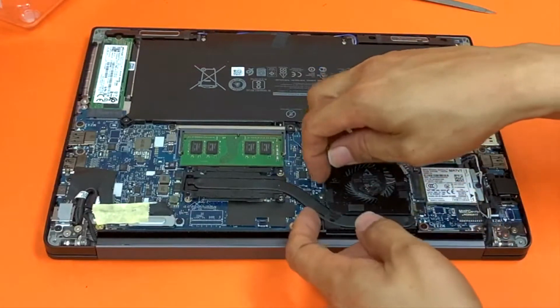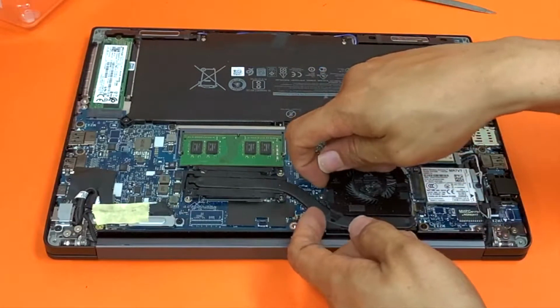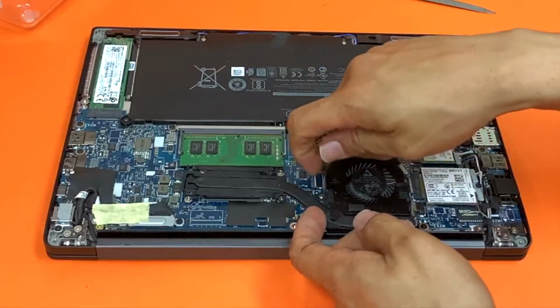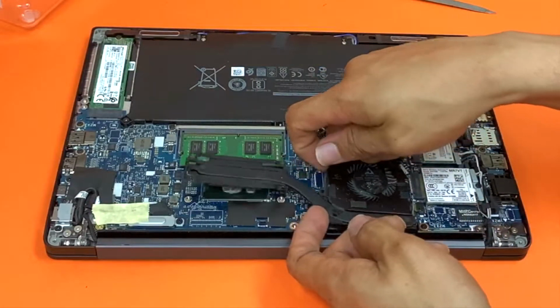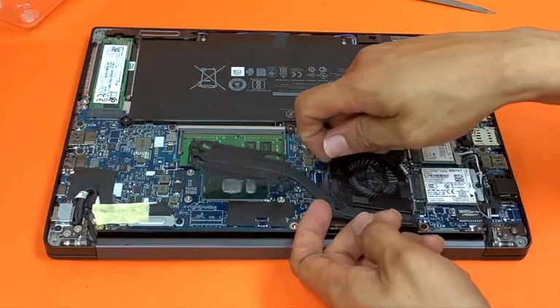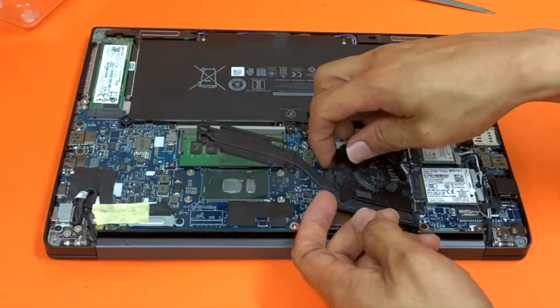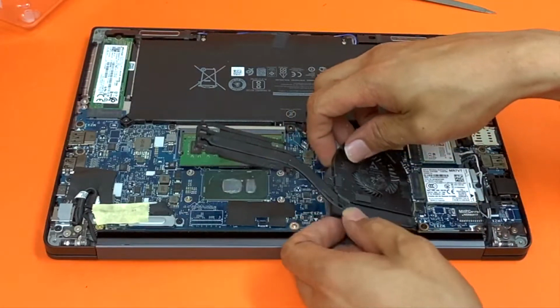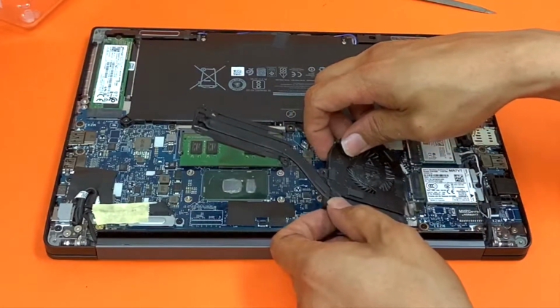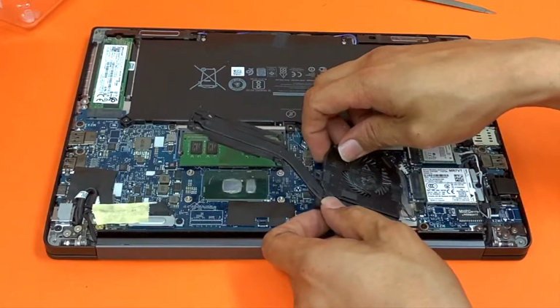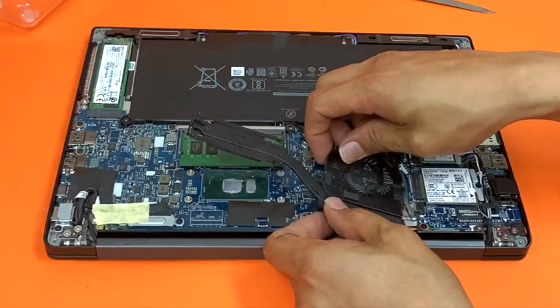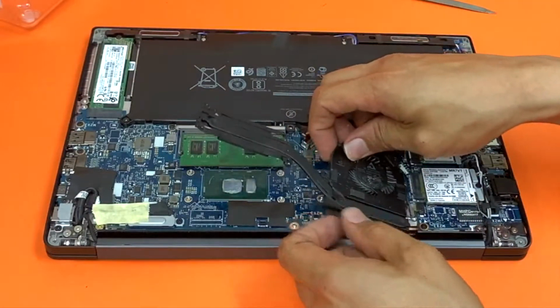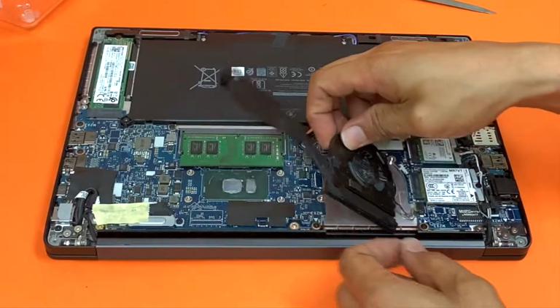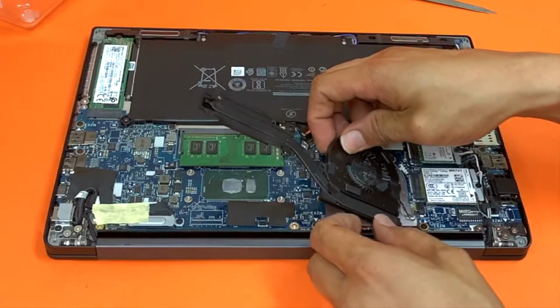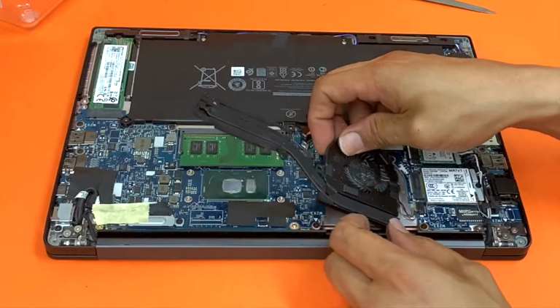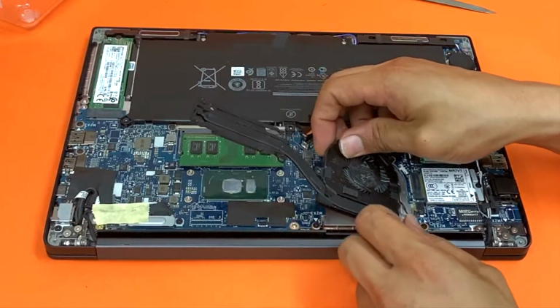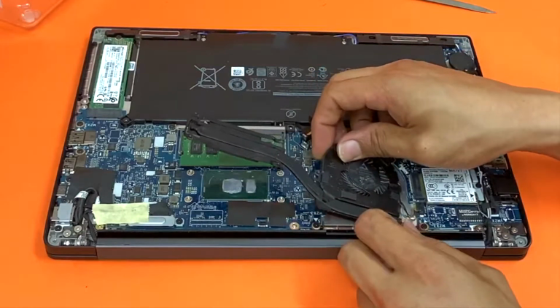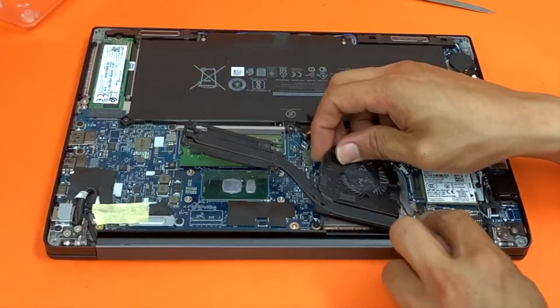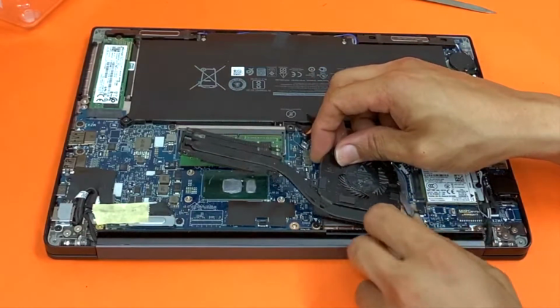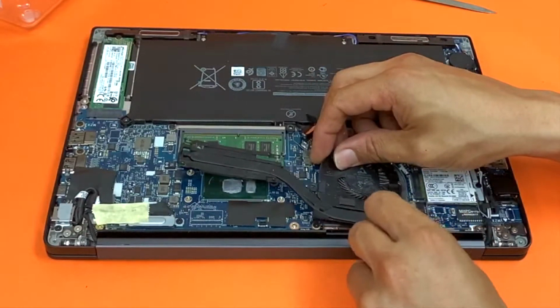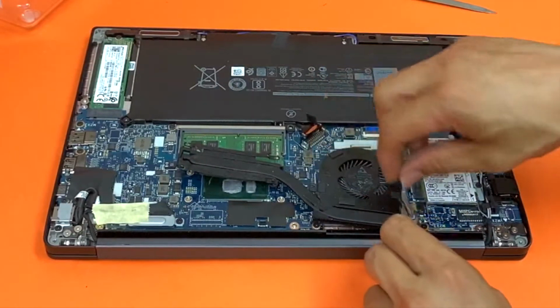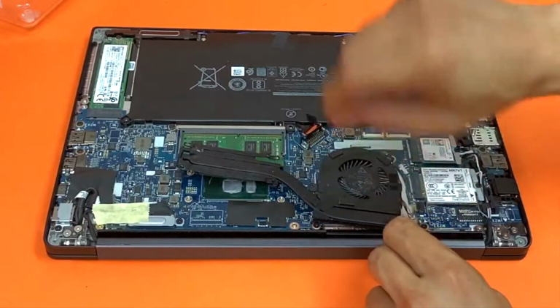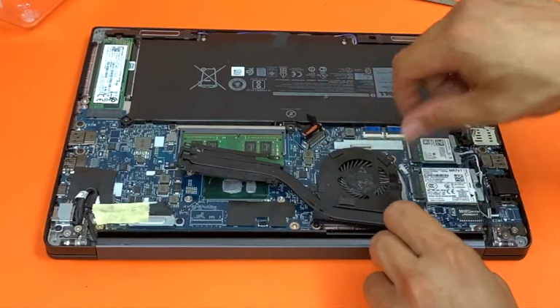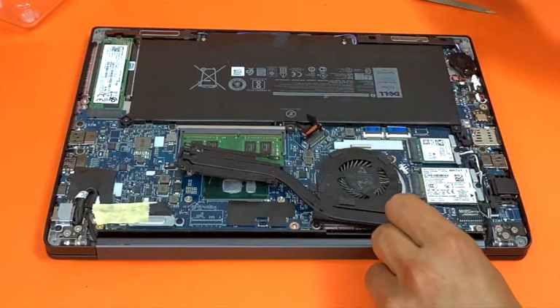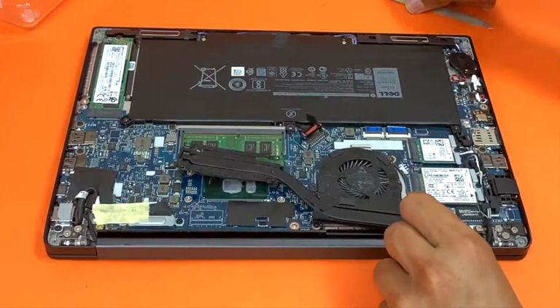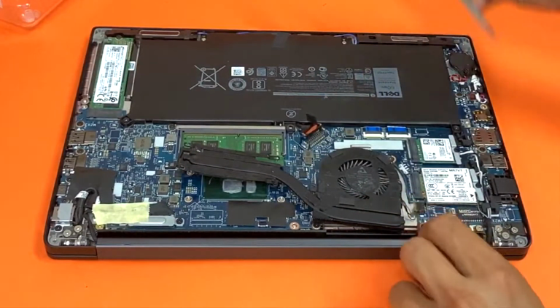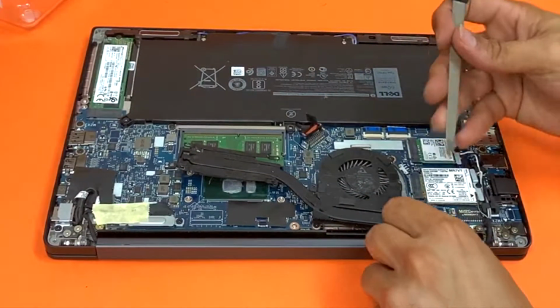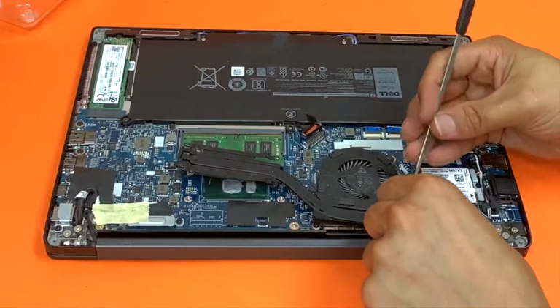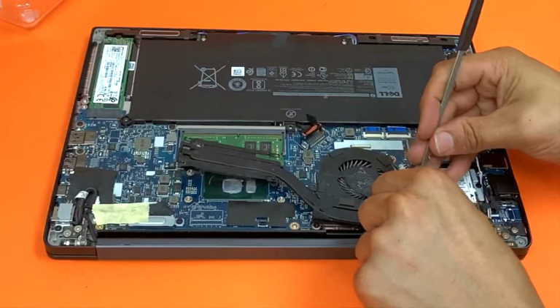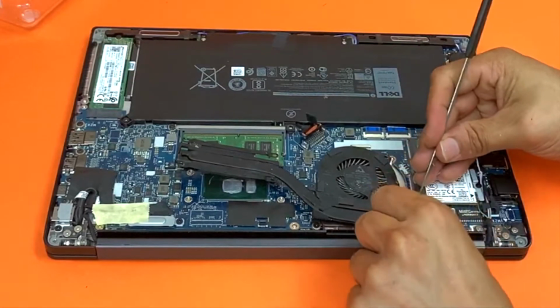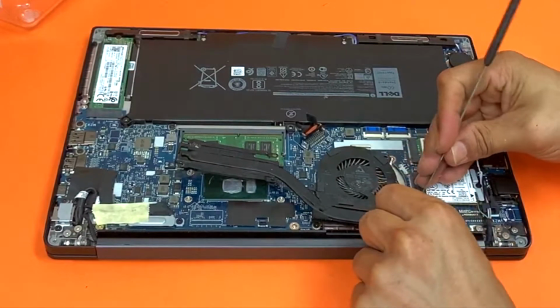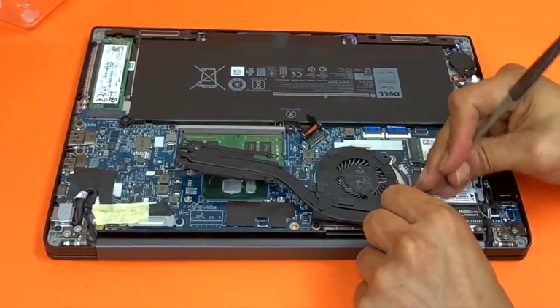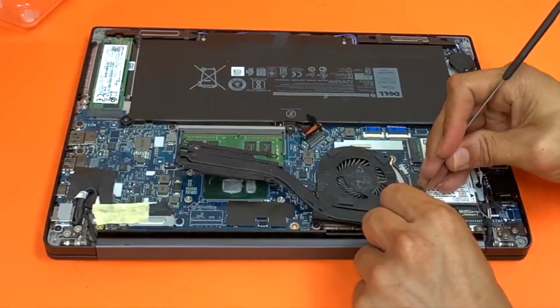Once you've done that, lift it up a little bit — don't yank it or you're going to damage the cable. Don't pull from the cable either; just wiggle it from side to side.